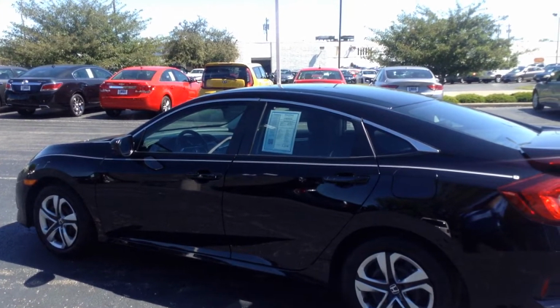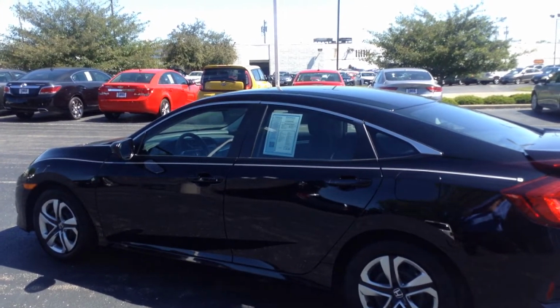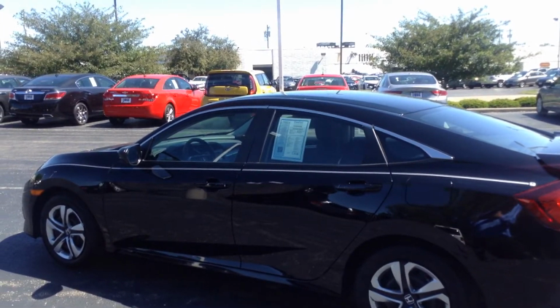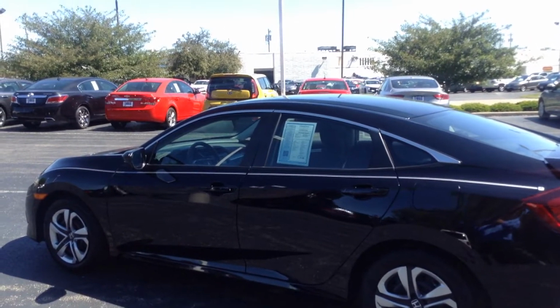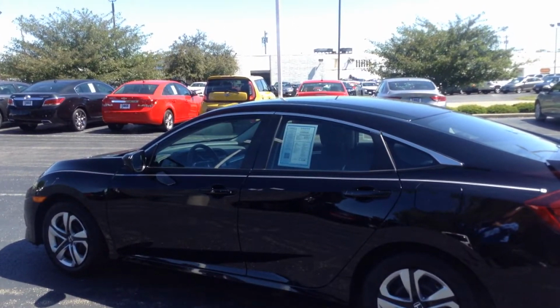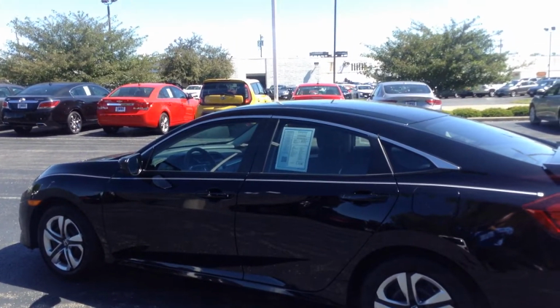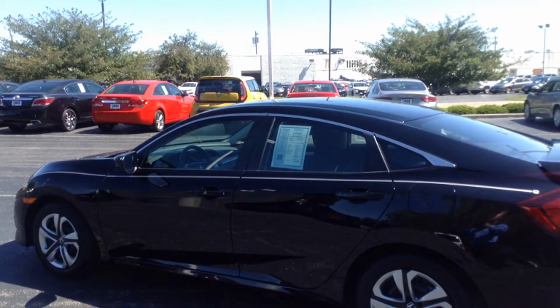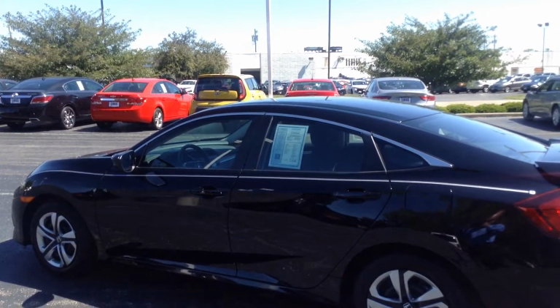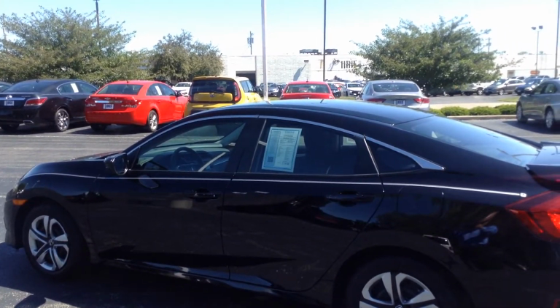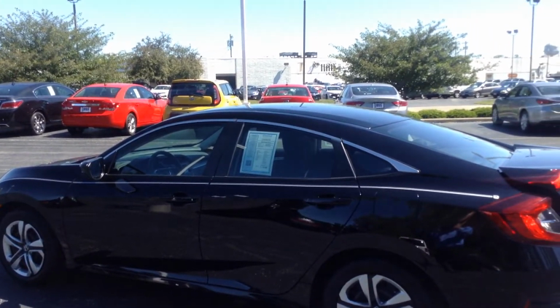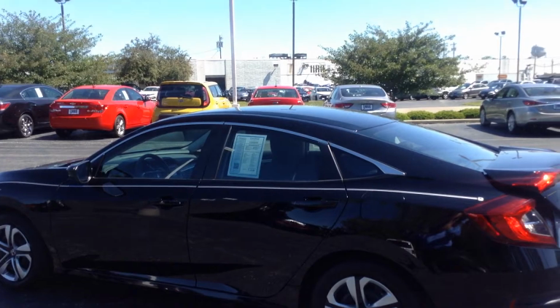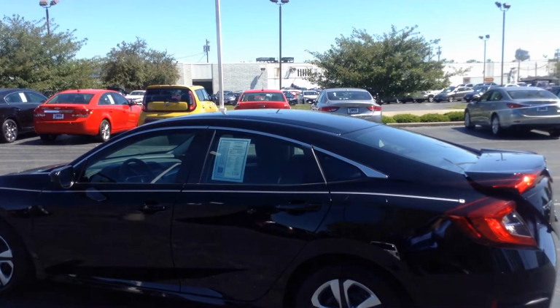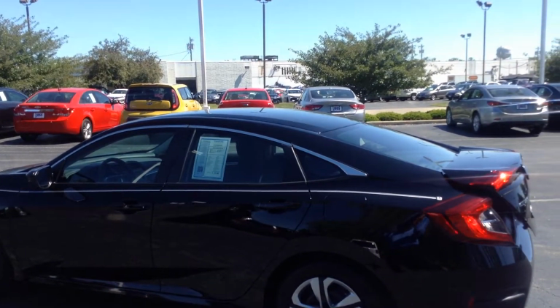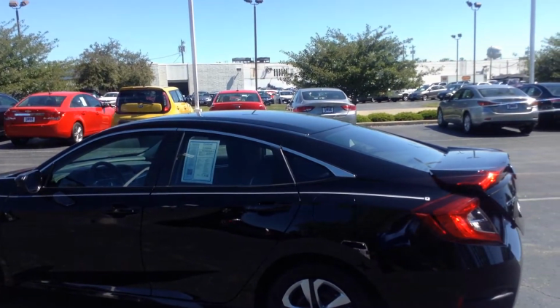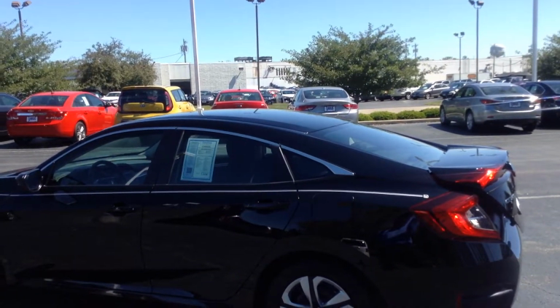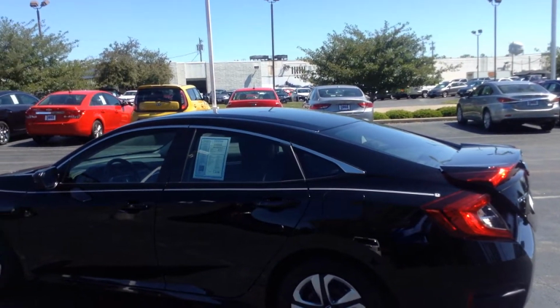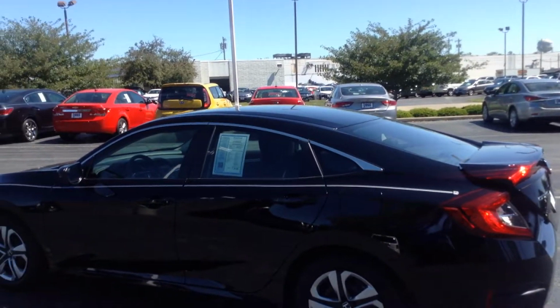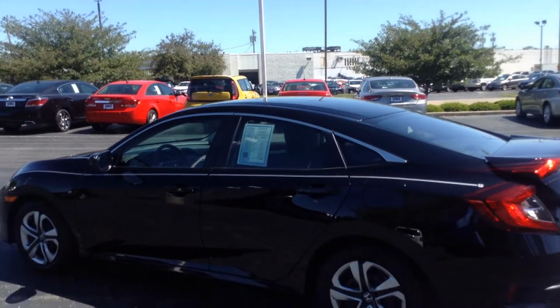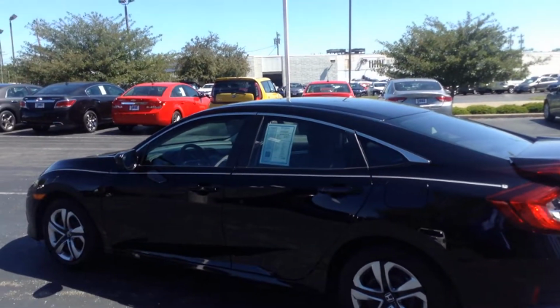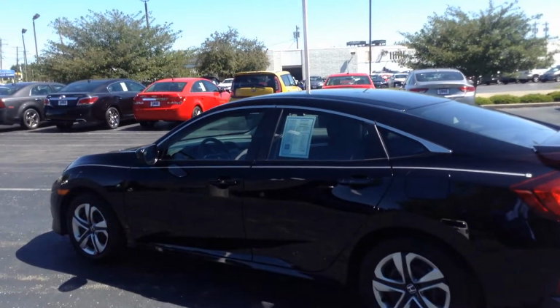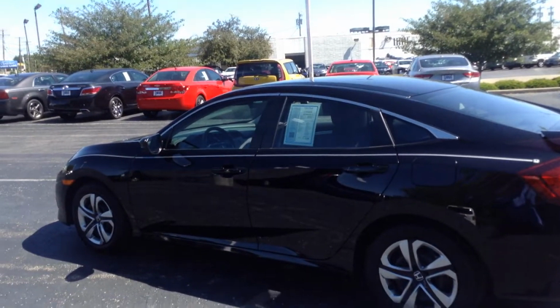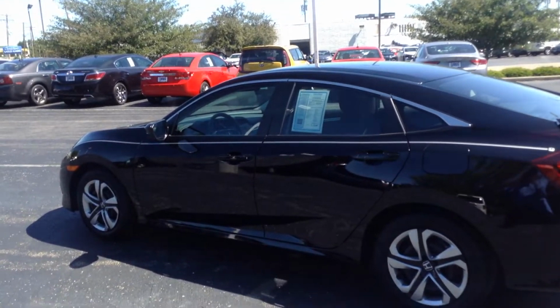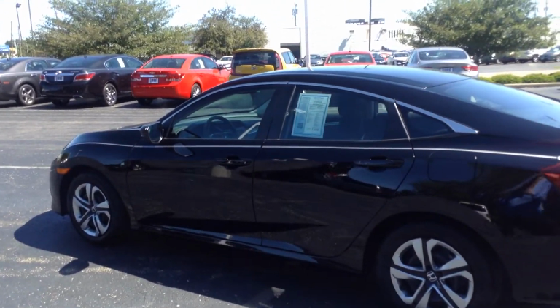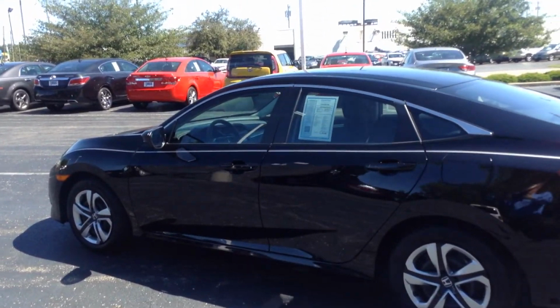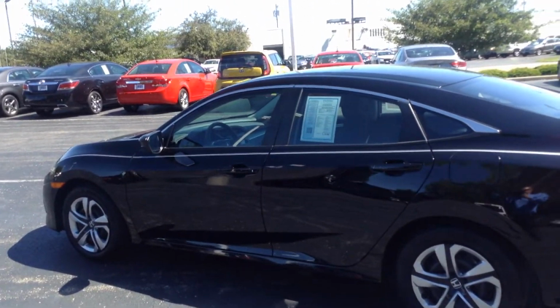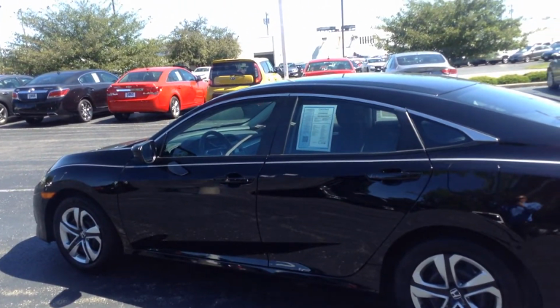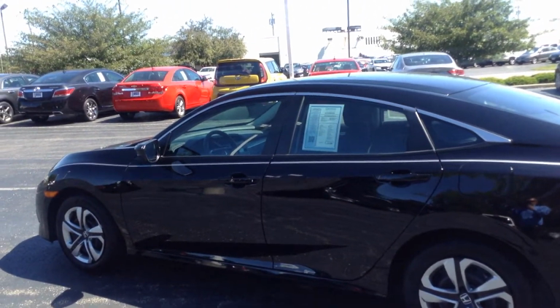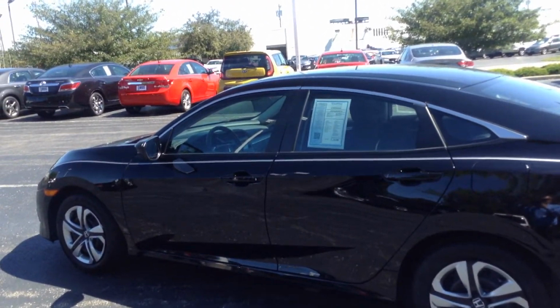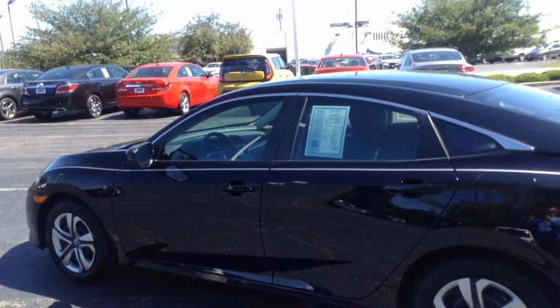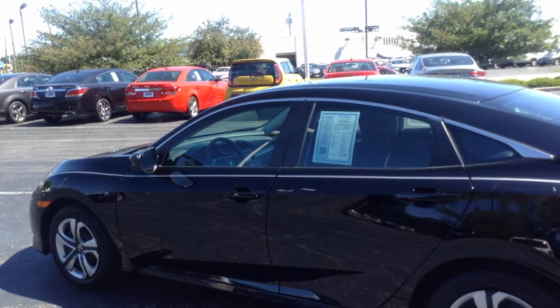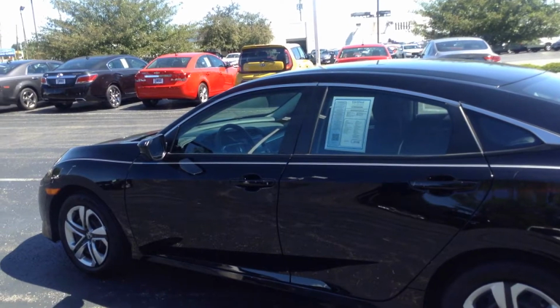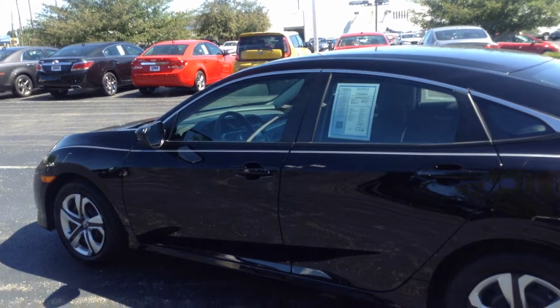Hi, Ted Sisson from Voss Honda in Tip City, Ohio. Wanted to send you a short walk-around video of the 2016 Honda Civic LX.